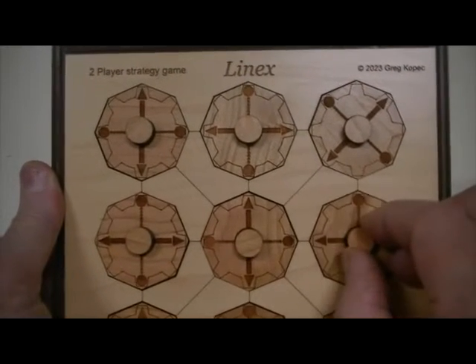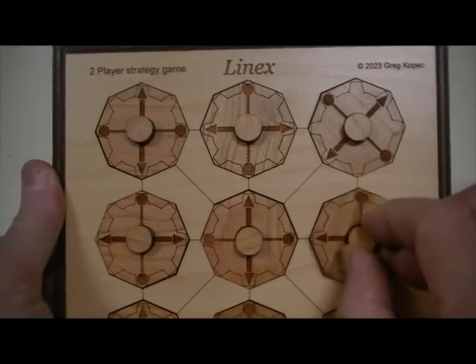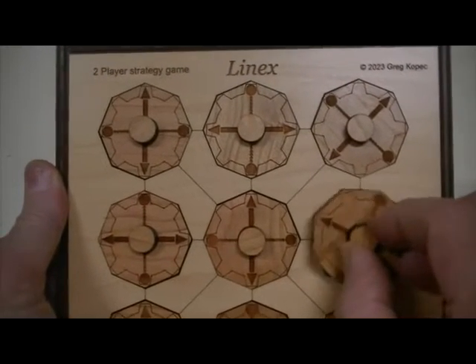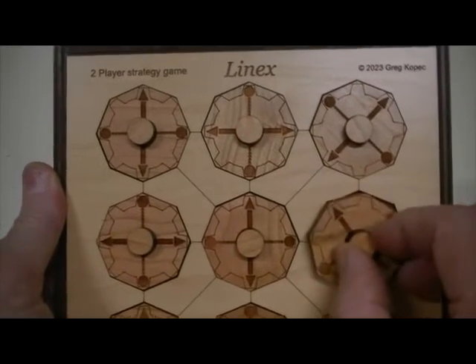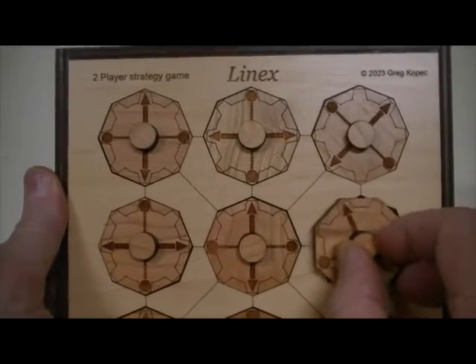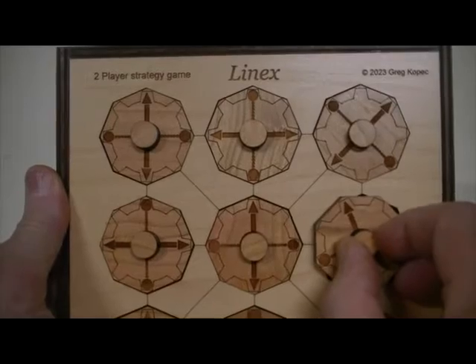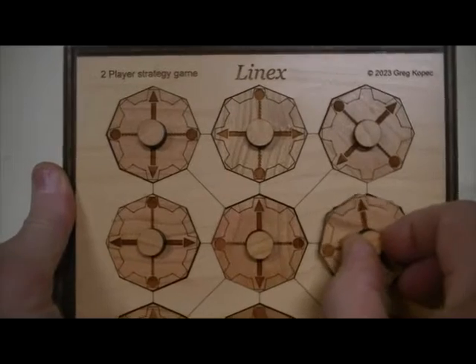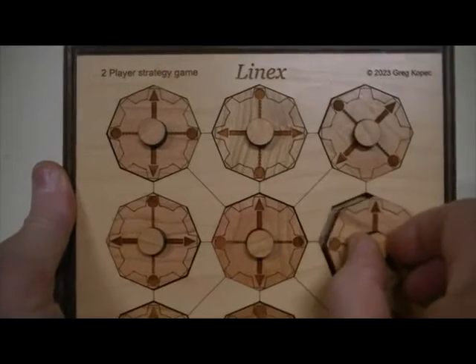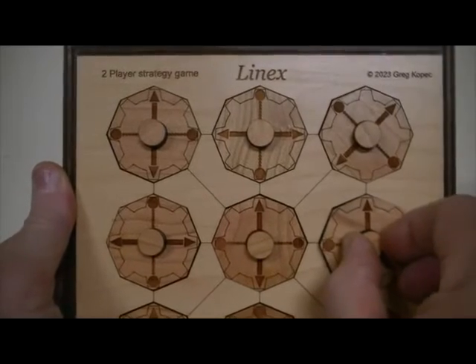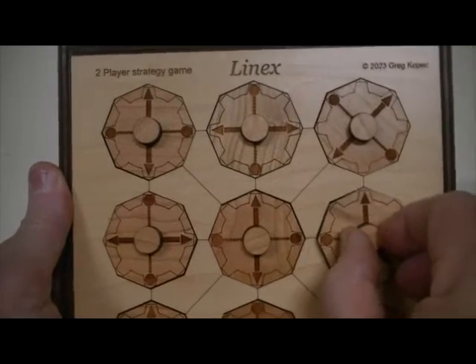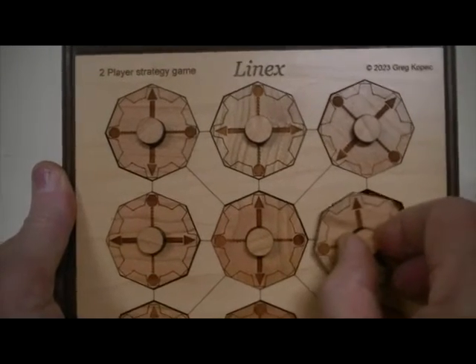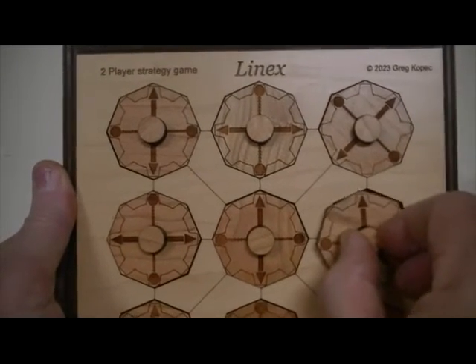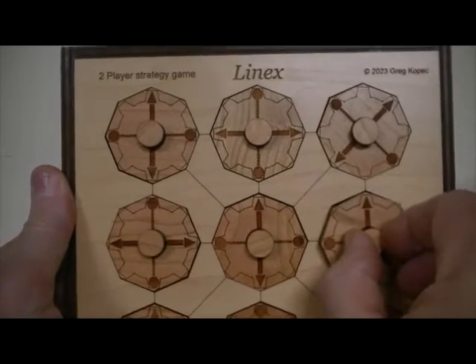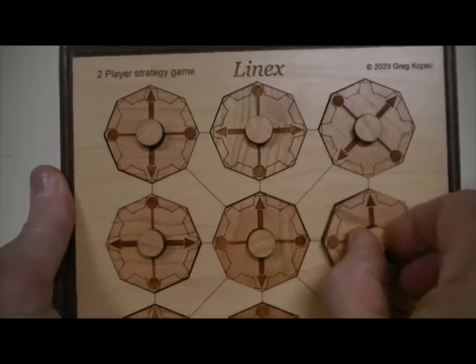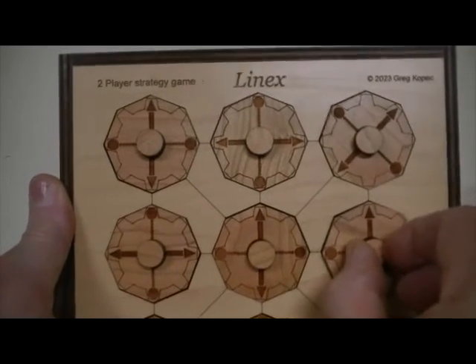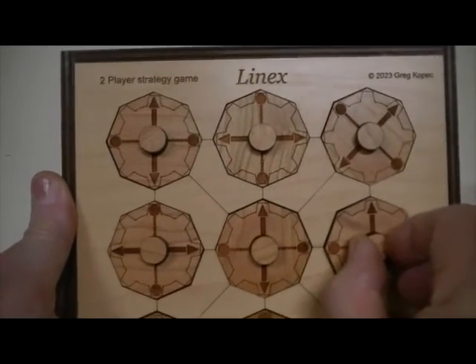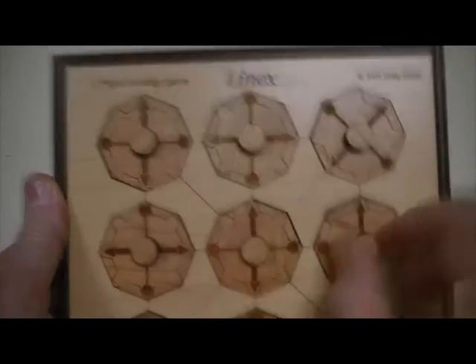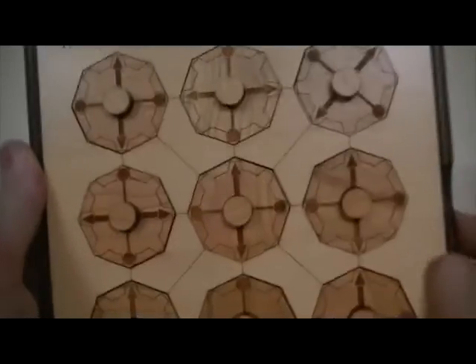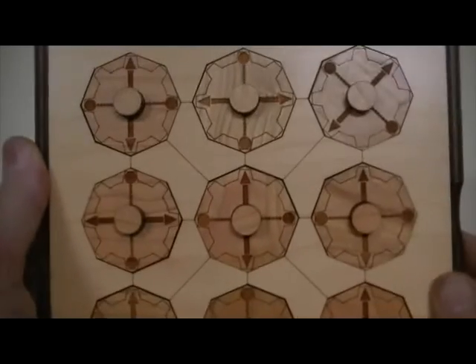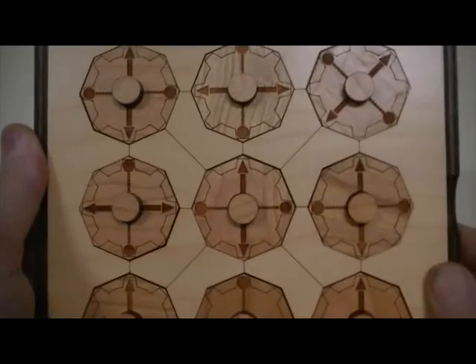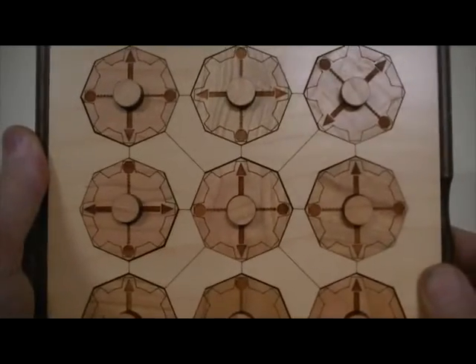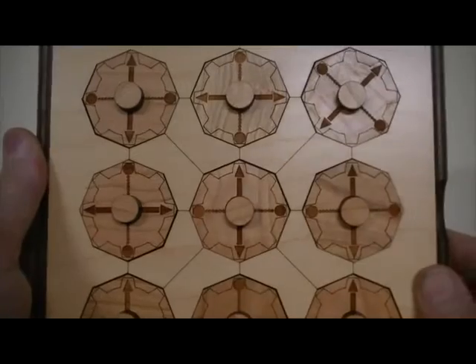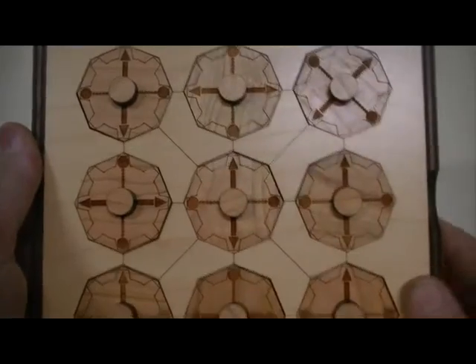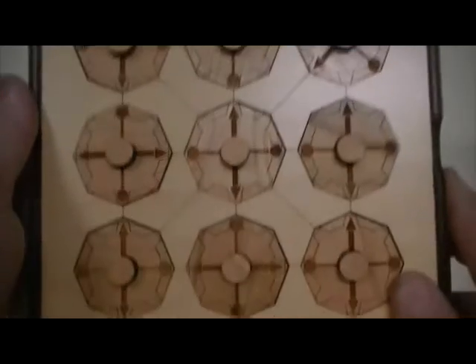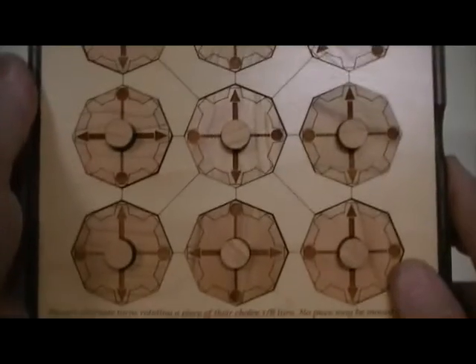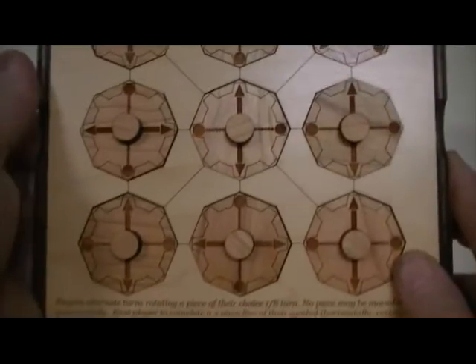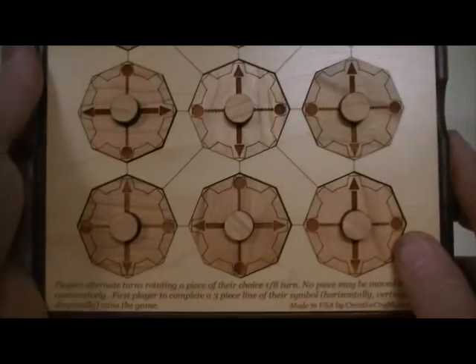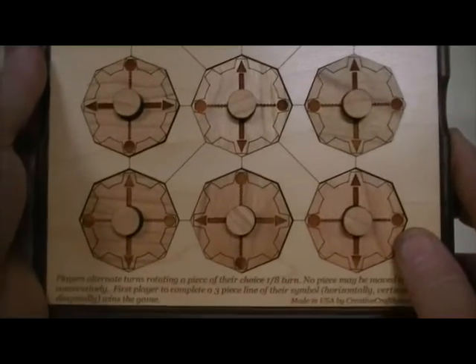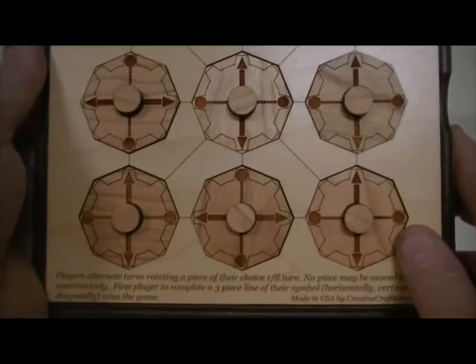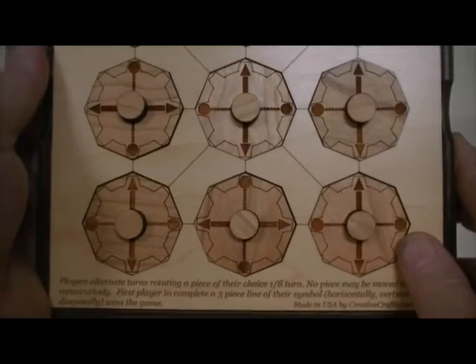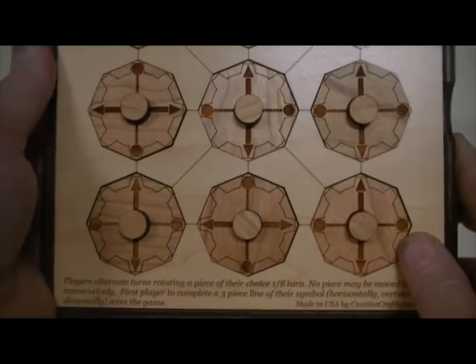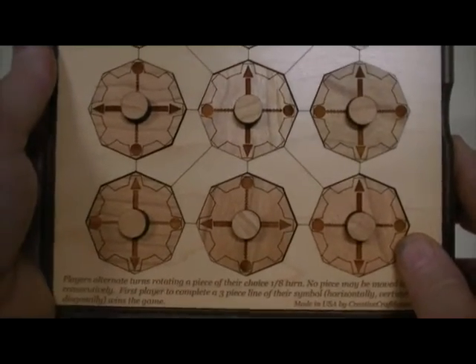It may take, depending on the skill of the people involved, five minutes or it may take ten minutes to finish a game. But it's really entertaining.